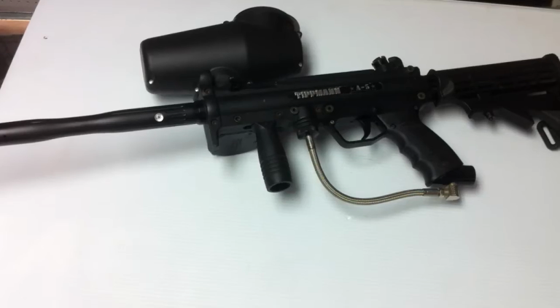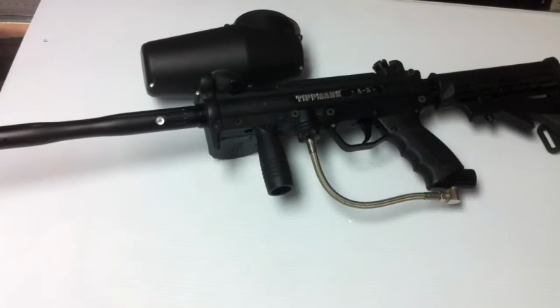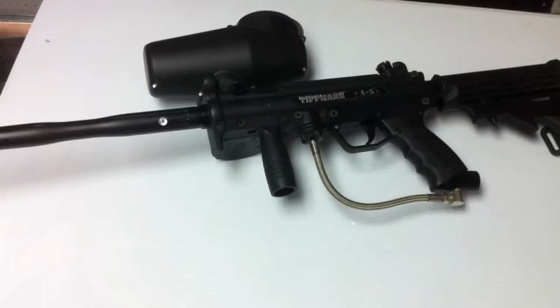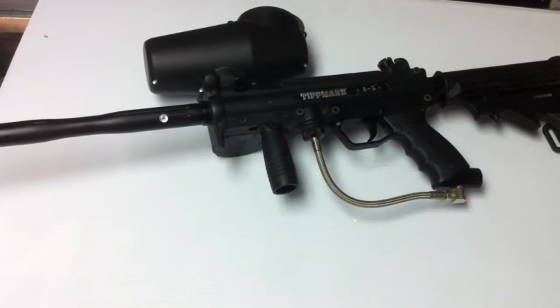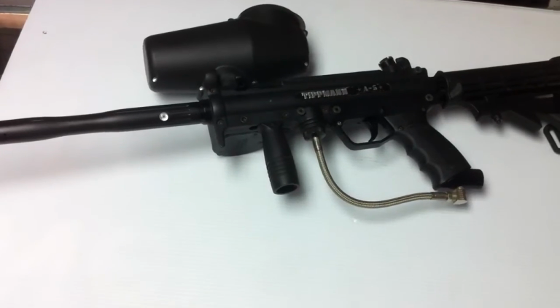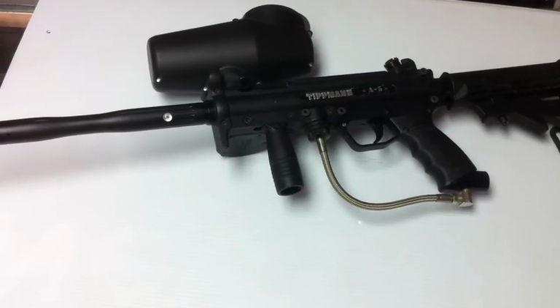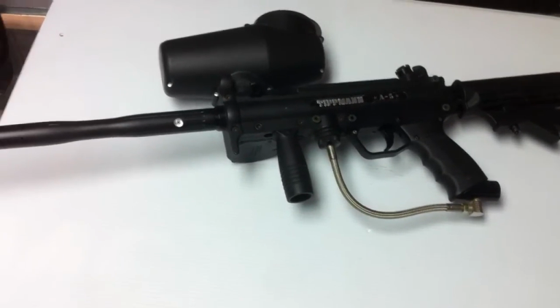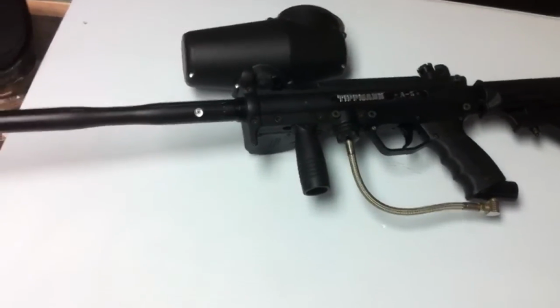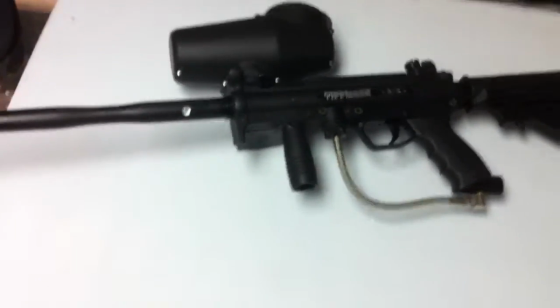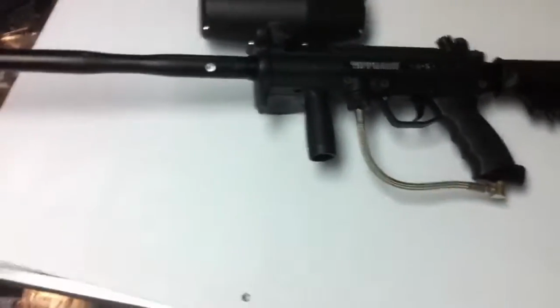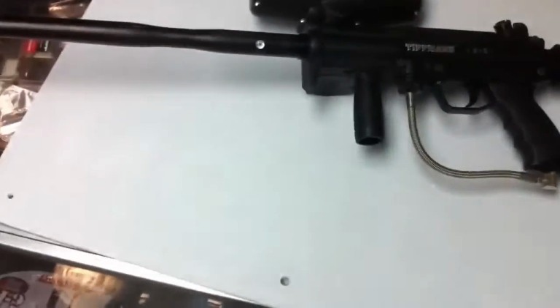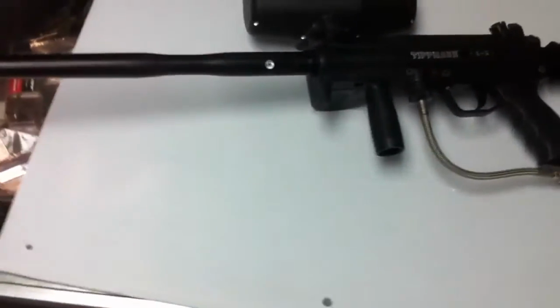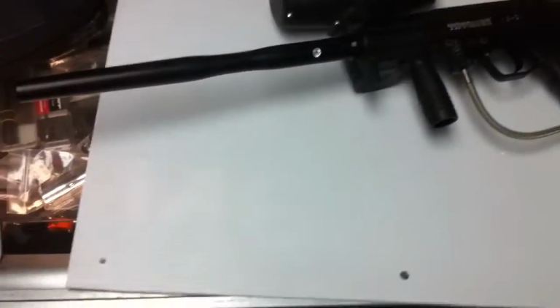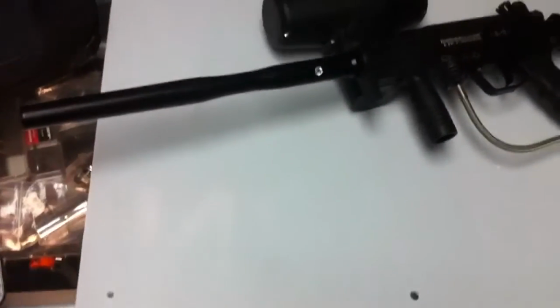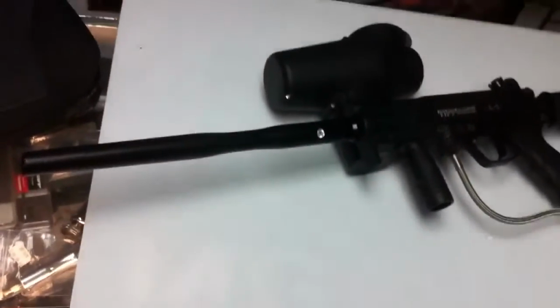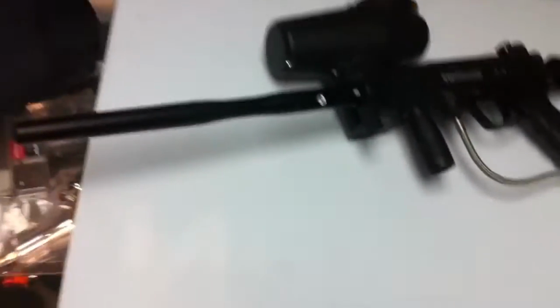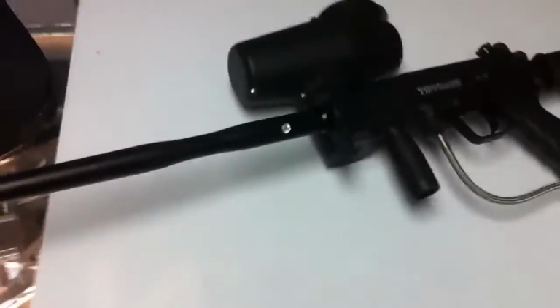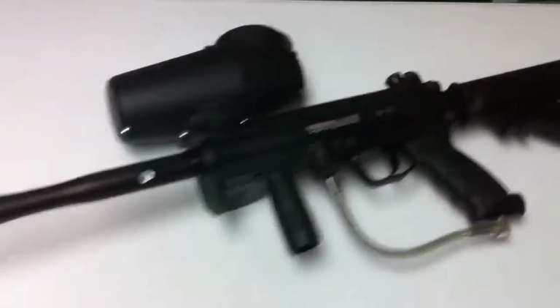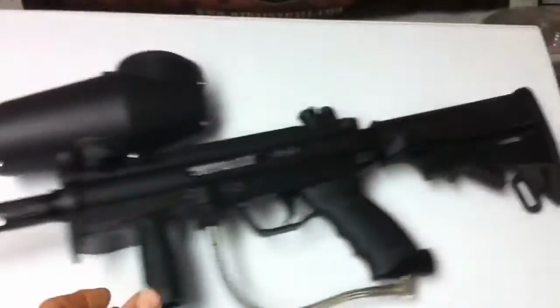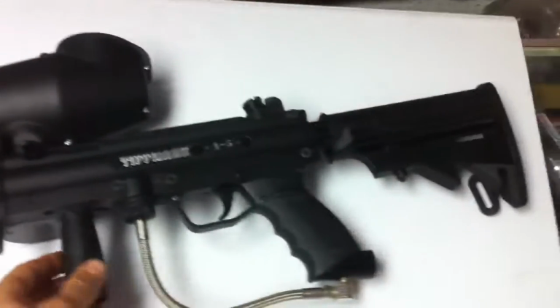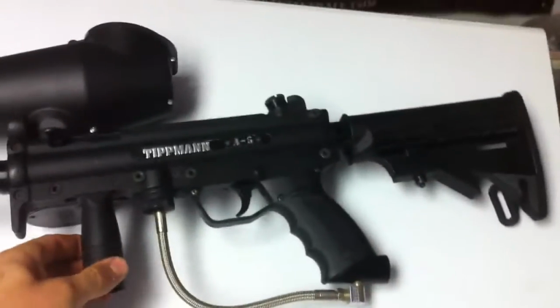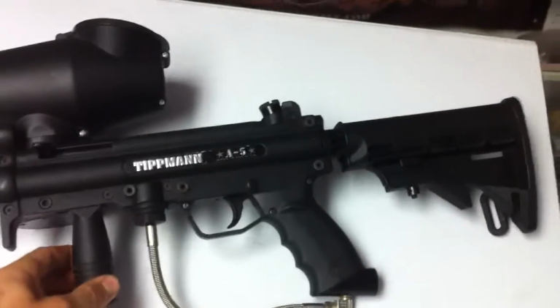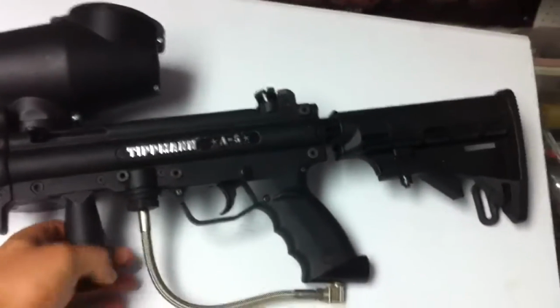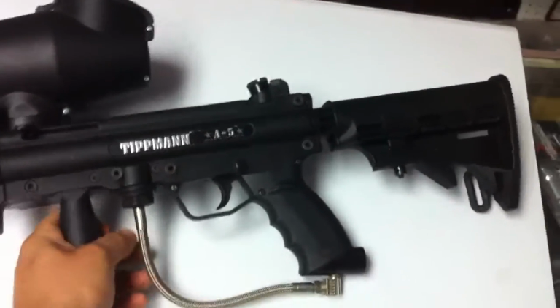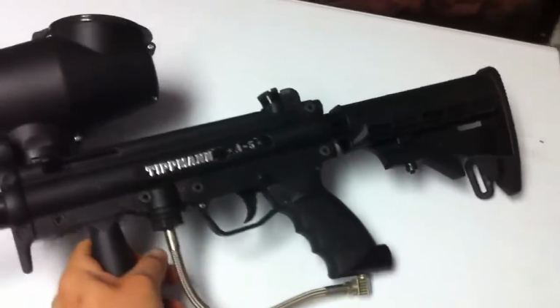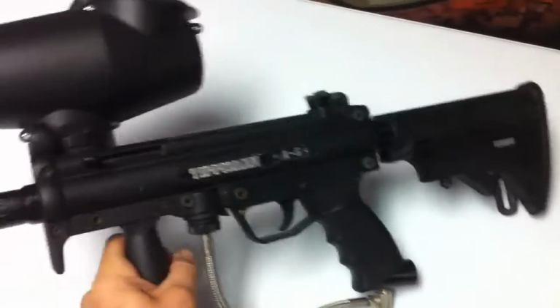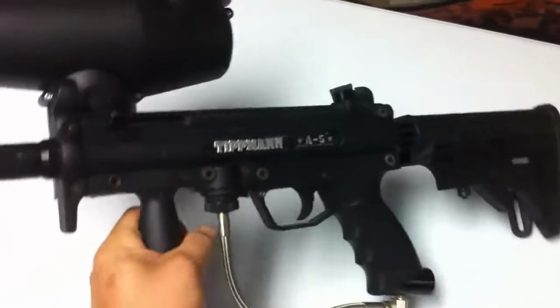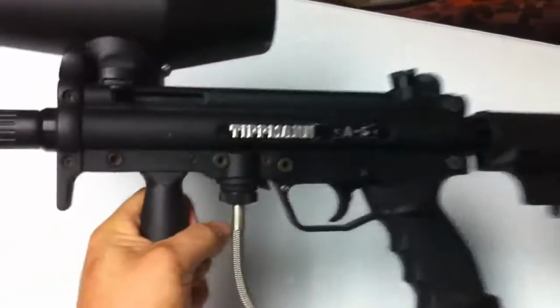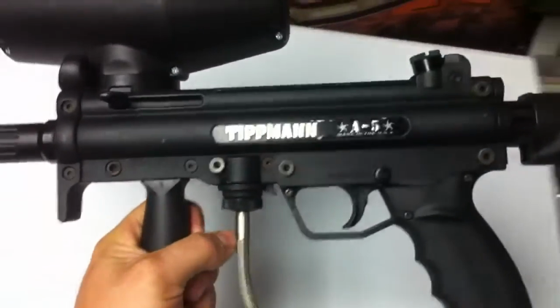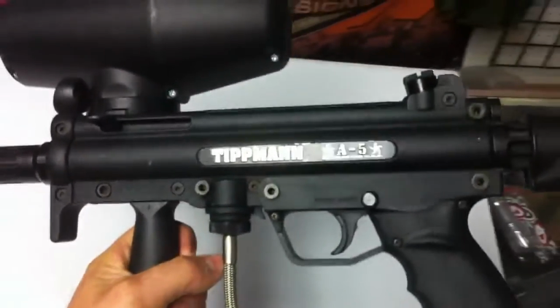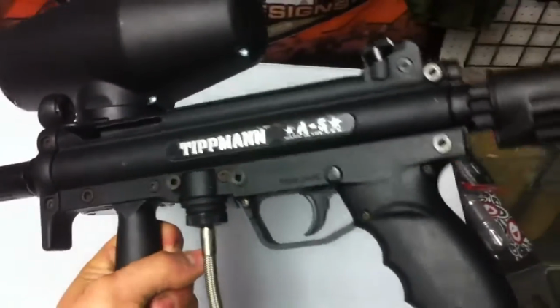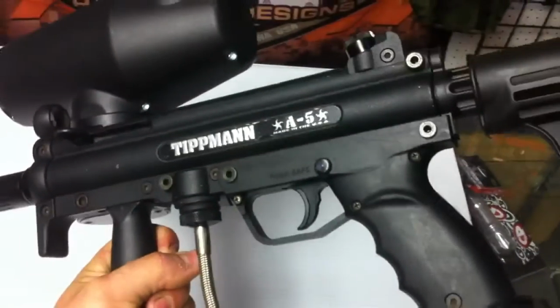Alright, for sale here is a nice used A5. This one has the 14 inch Smart Parts linear barrel on it. It also has the car stock. The gun's in great shape, take a look at it here.